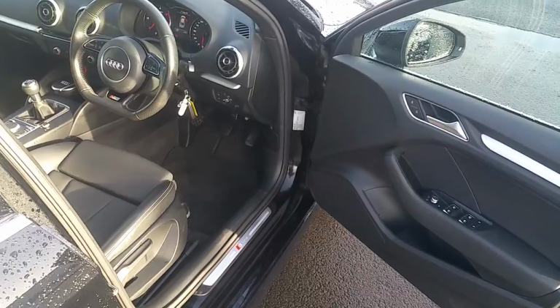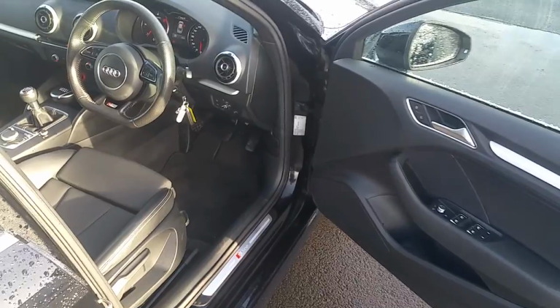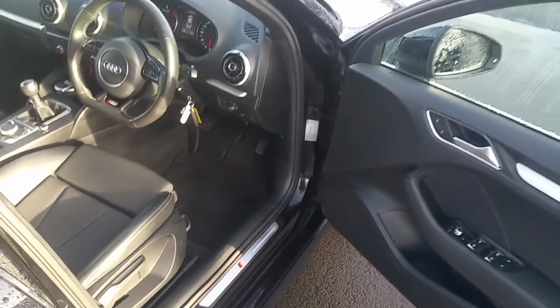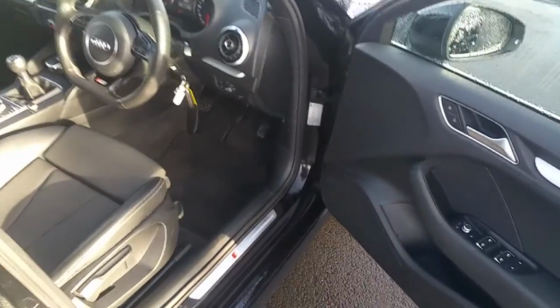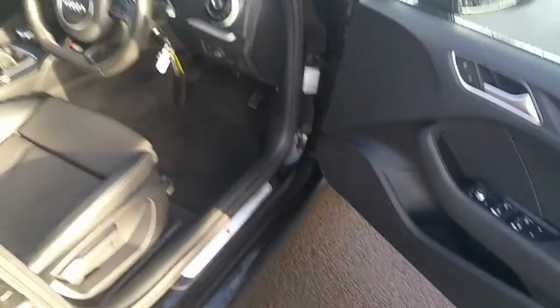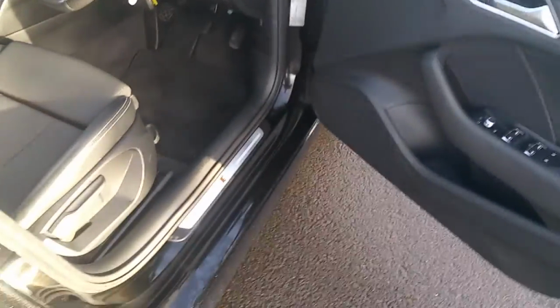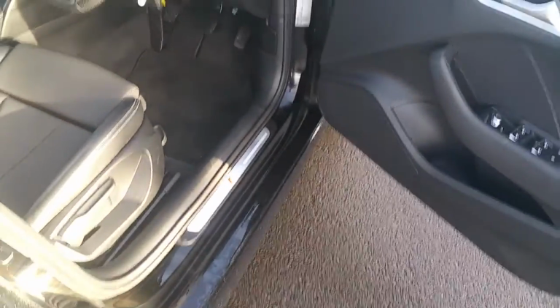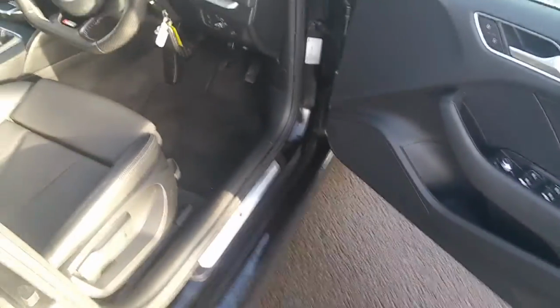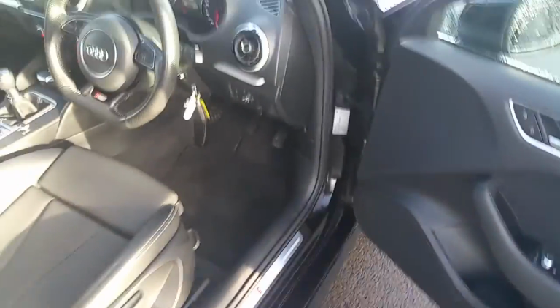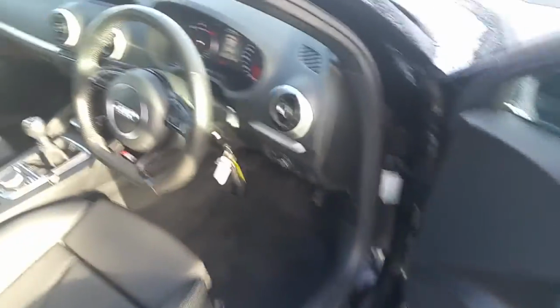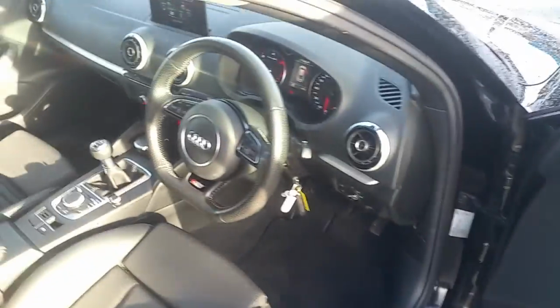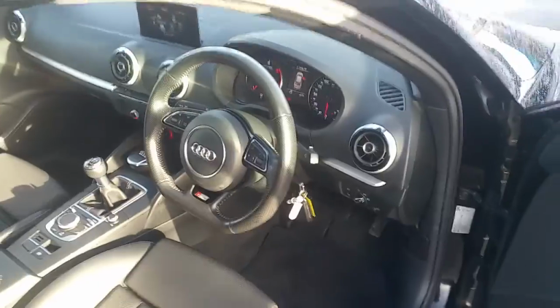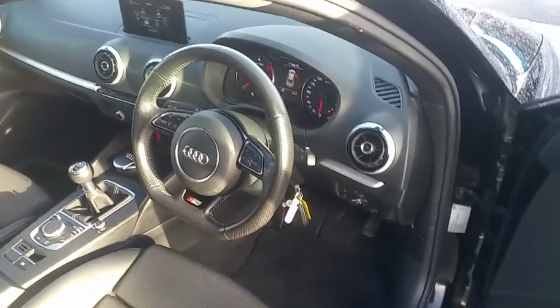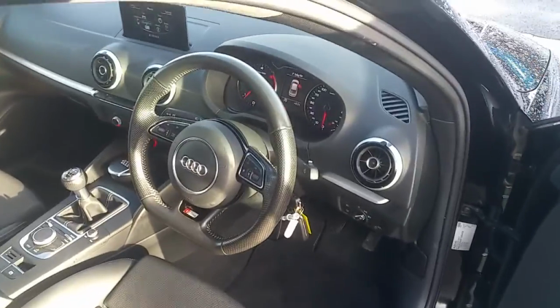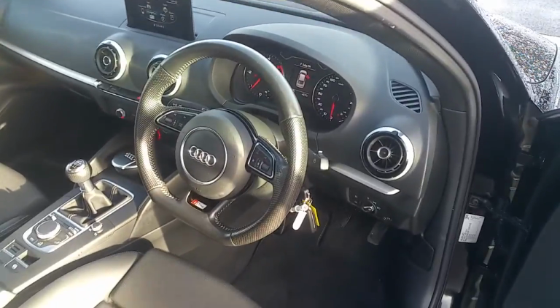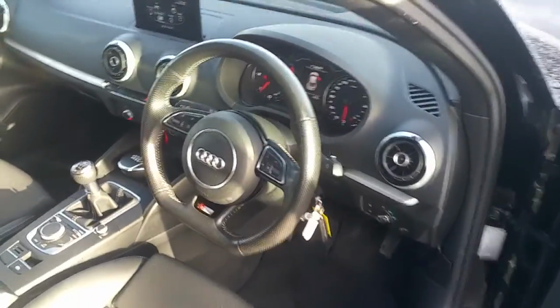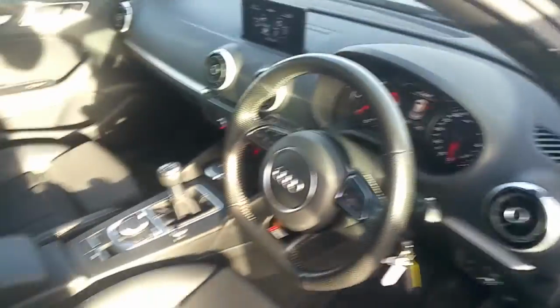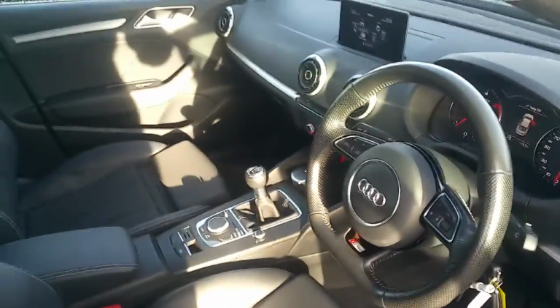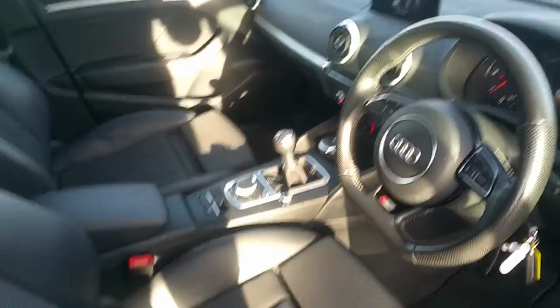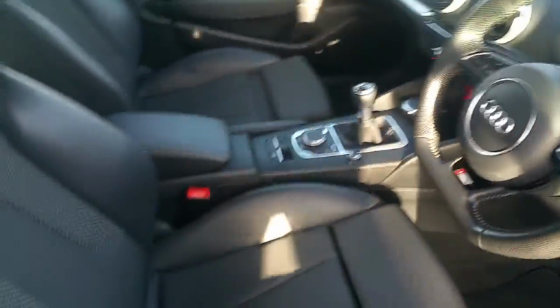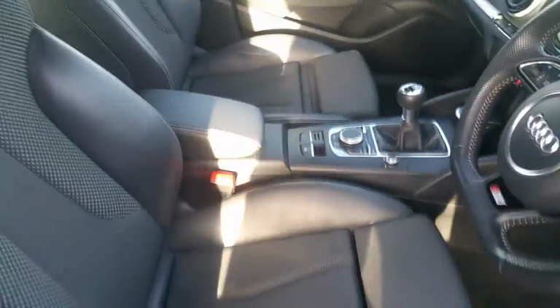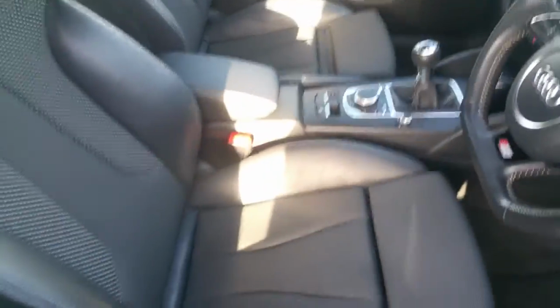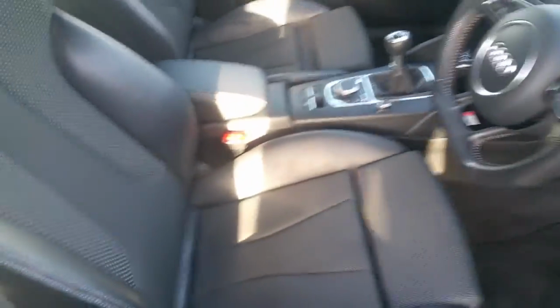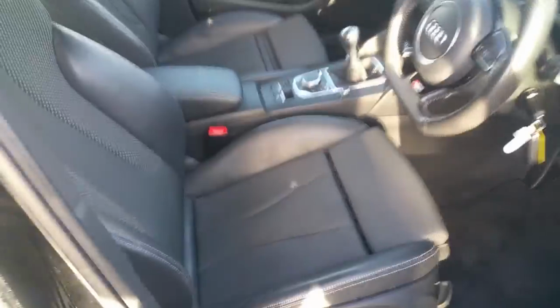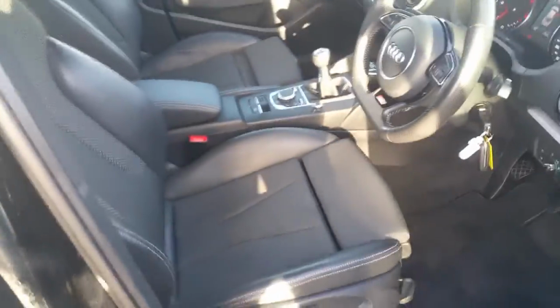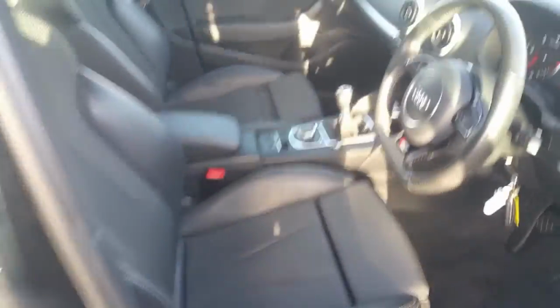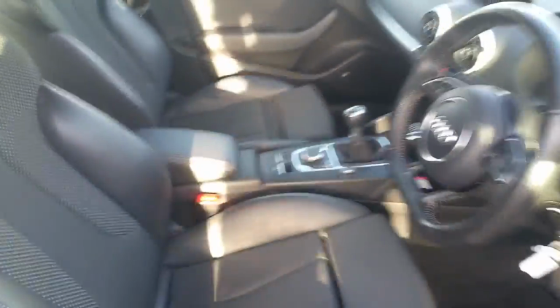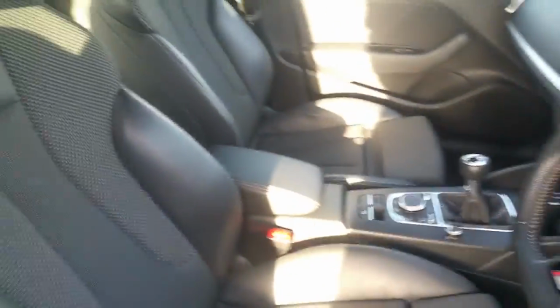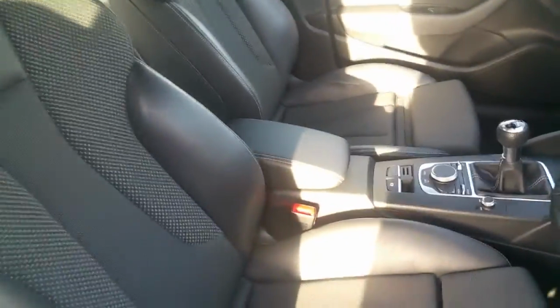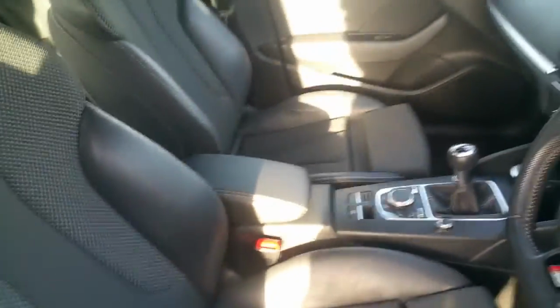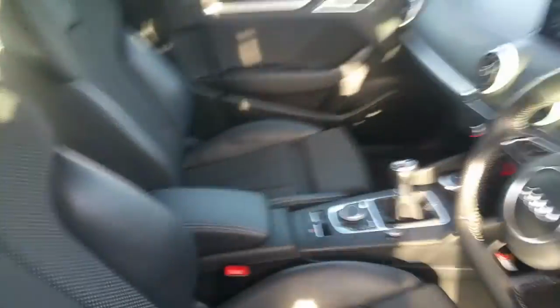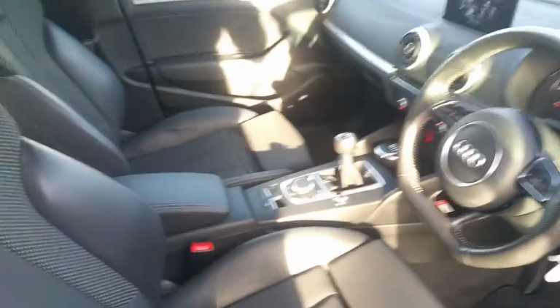Moving to the interior of the car, we have S-line badging on the frame of the door, a multi-functional three-spoke sport steering wheel as well as half cloth, half leather sport S-line bucket seats.